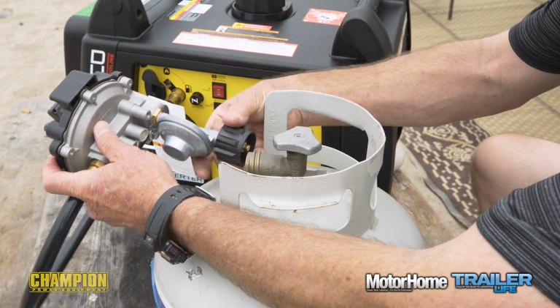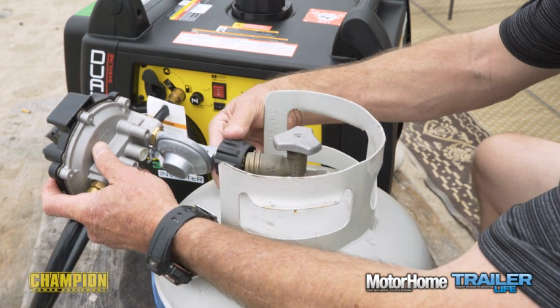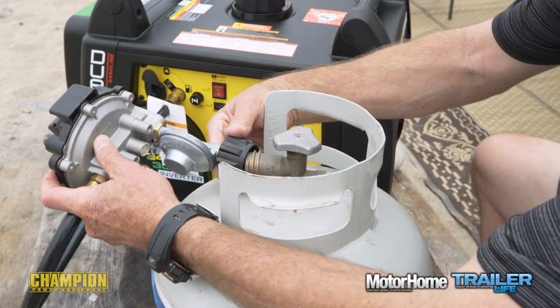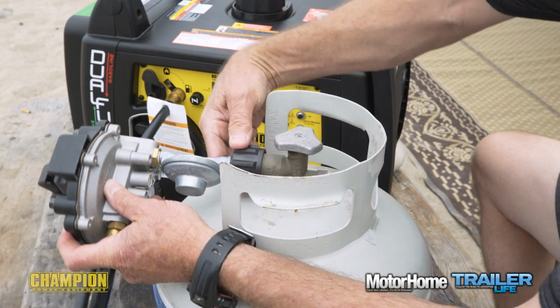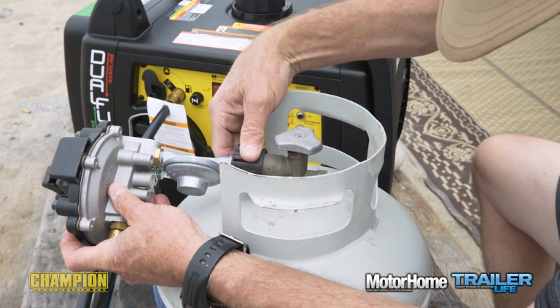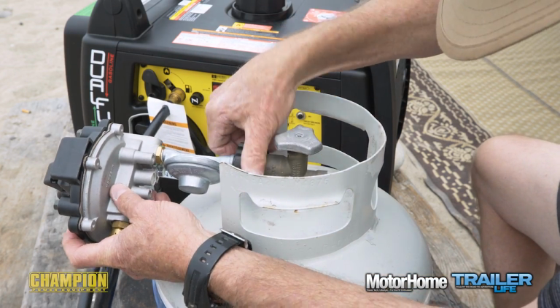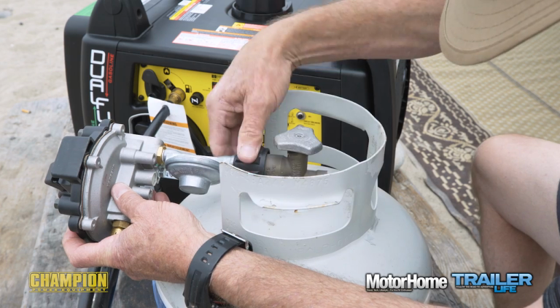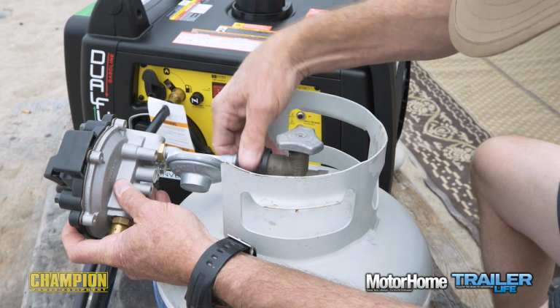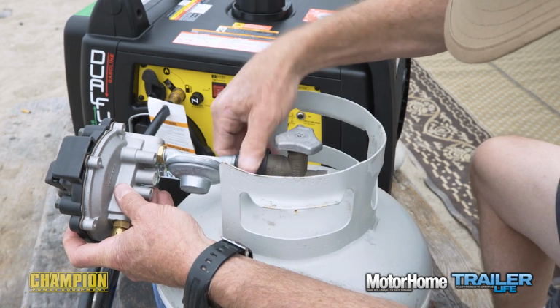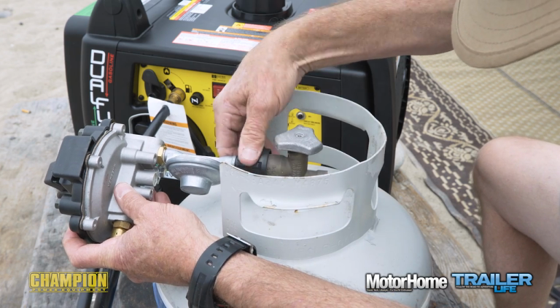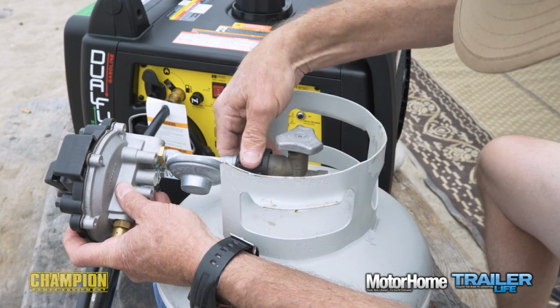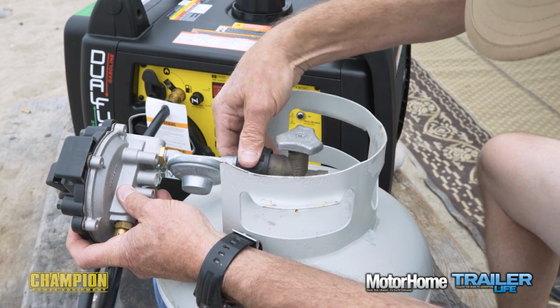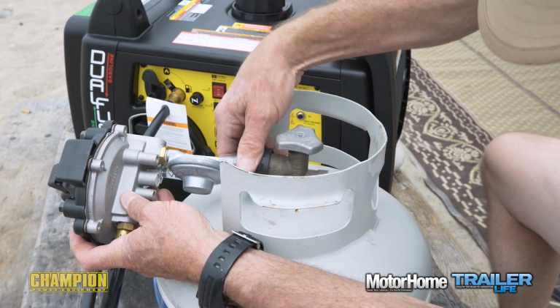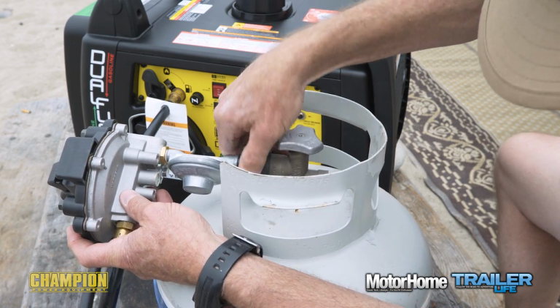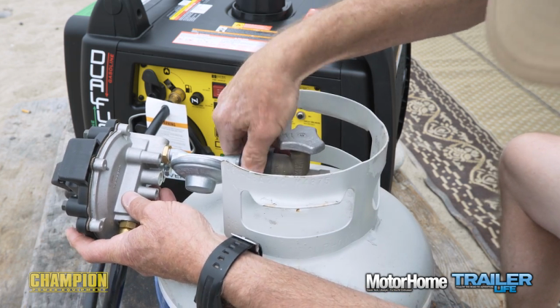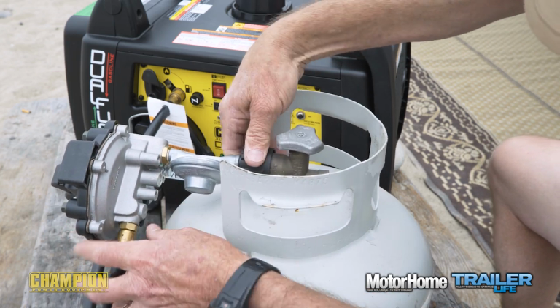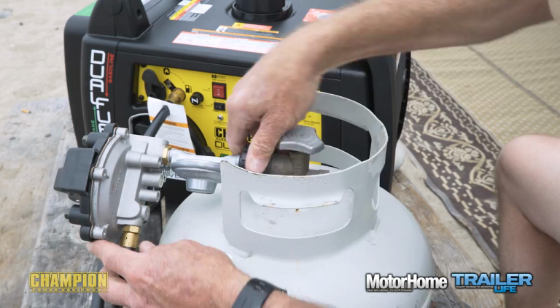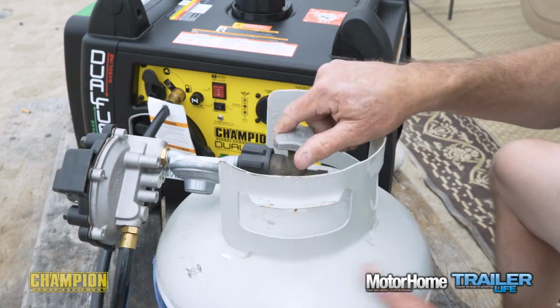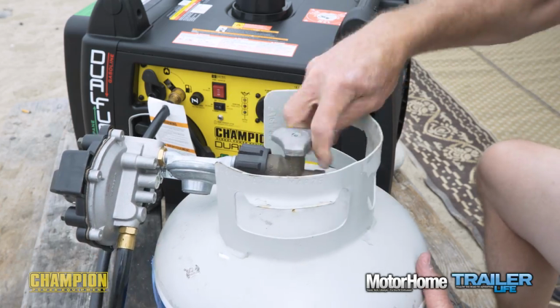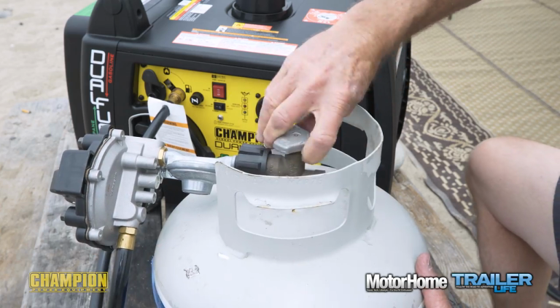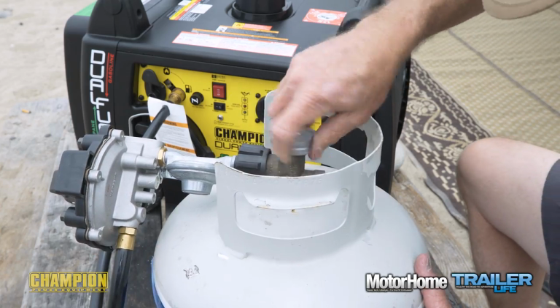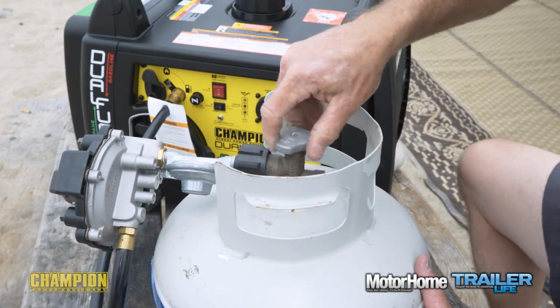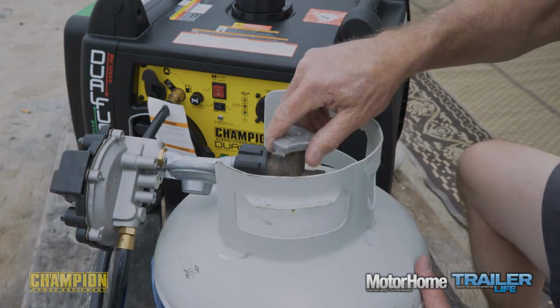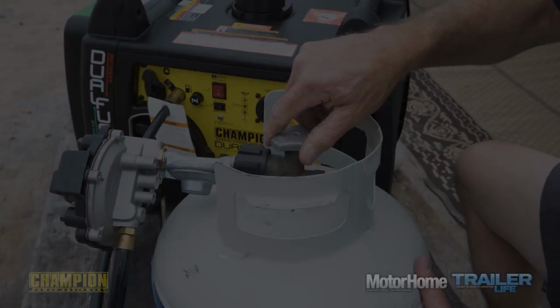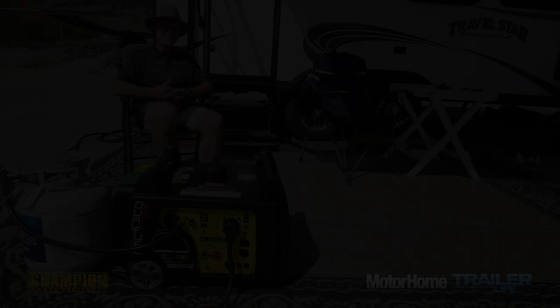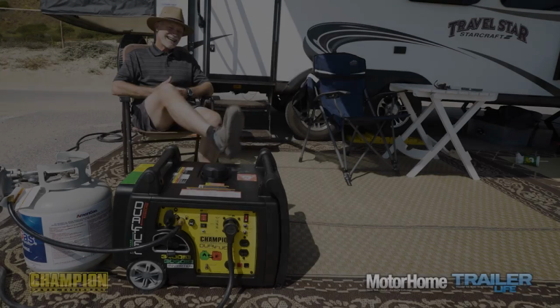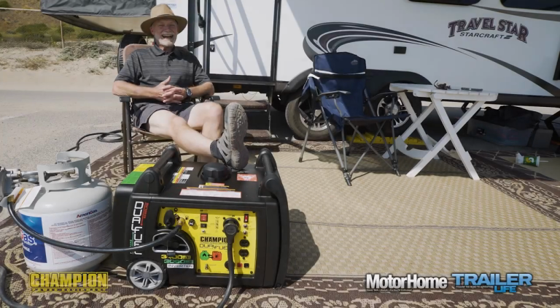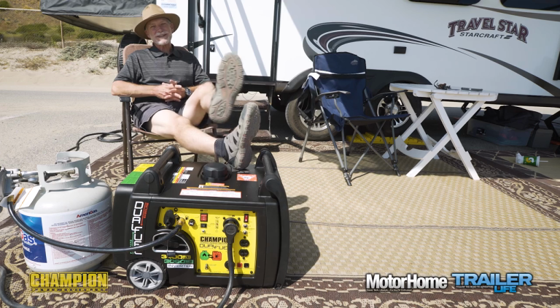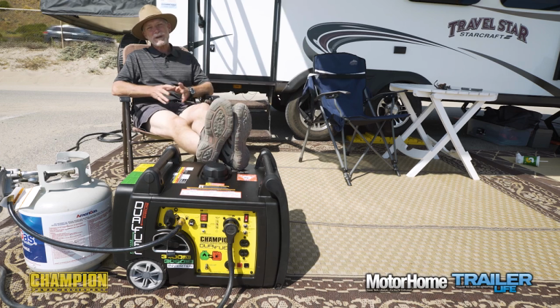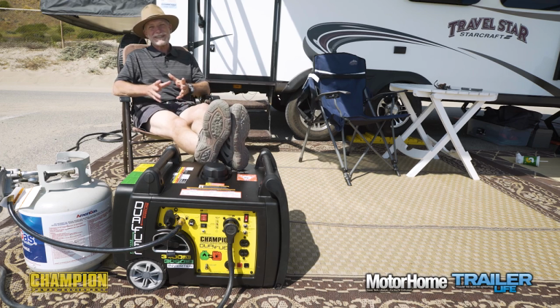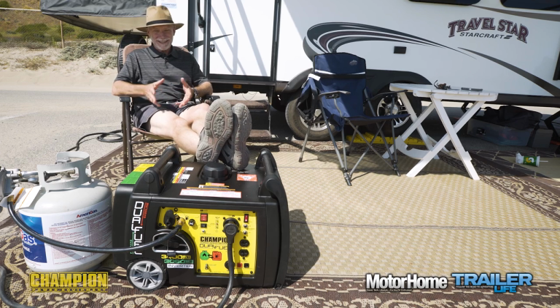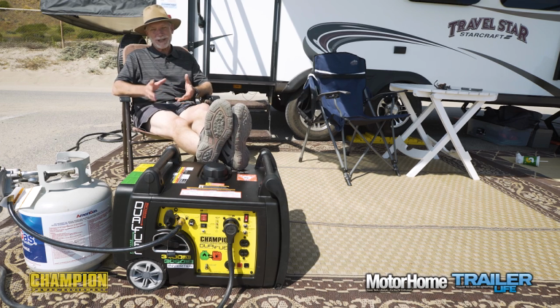Switching between gas and propane fuel sources is literally as easily done as said: attach the included quick-connect hose and regulator, turn on the propane, and fire it up. Really, it's that simple. You don't have to be an RV tech to know a good generator when you see one.